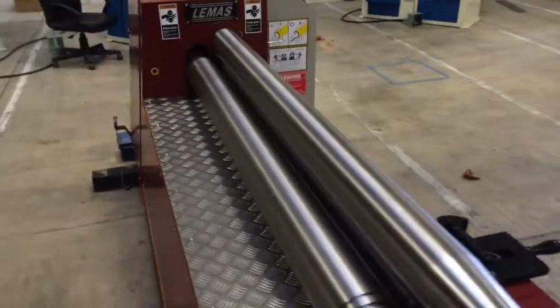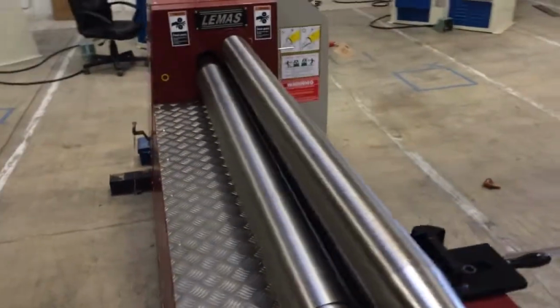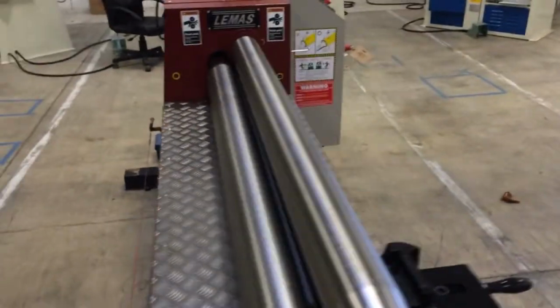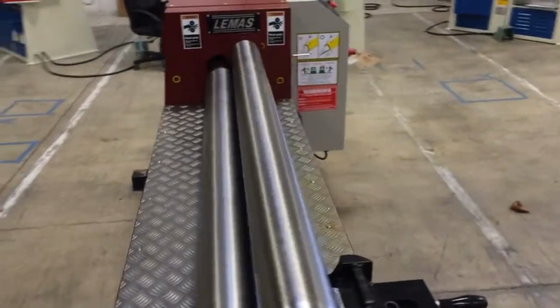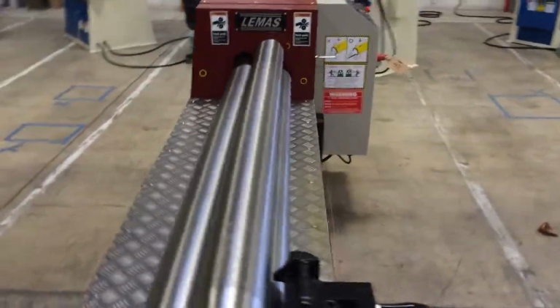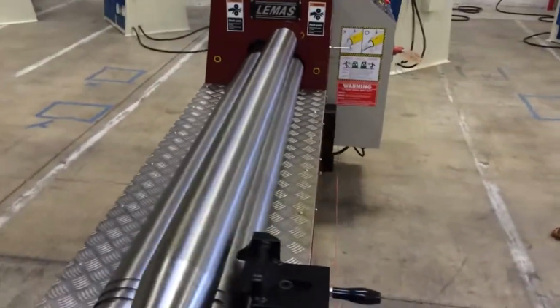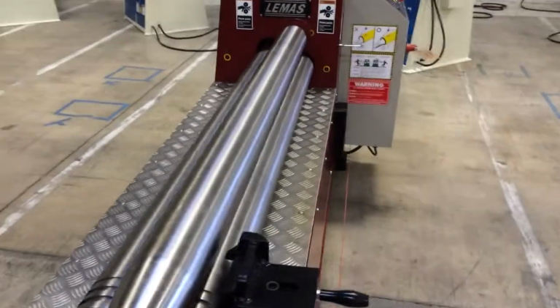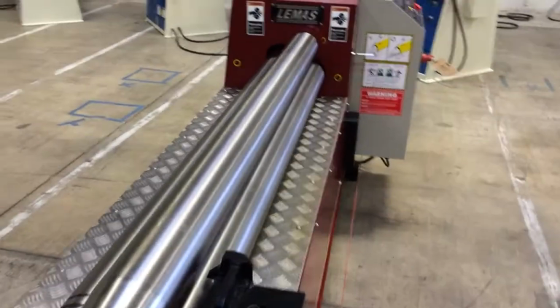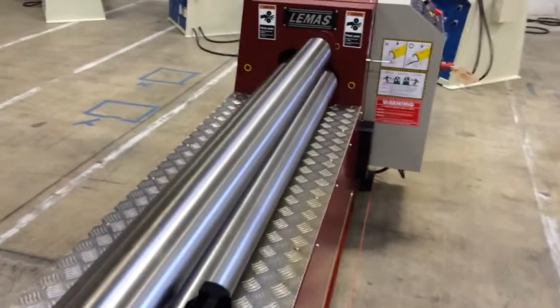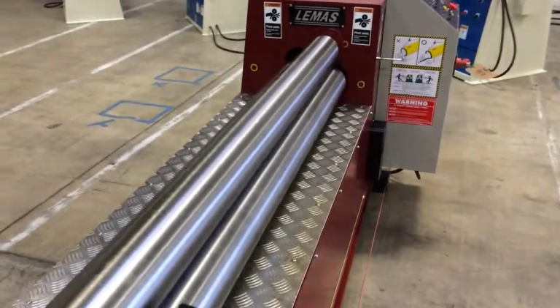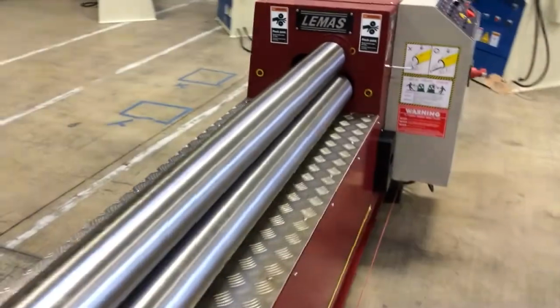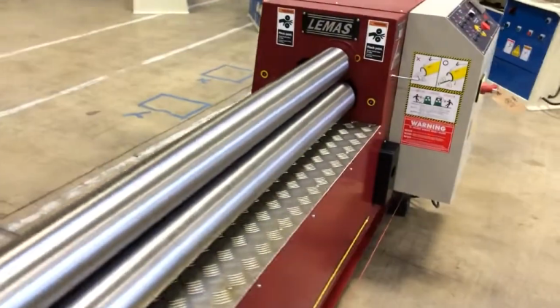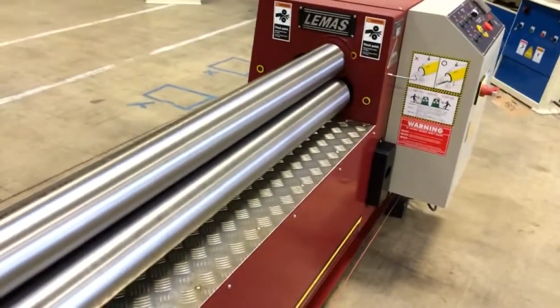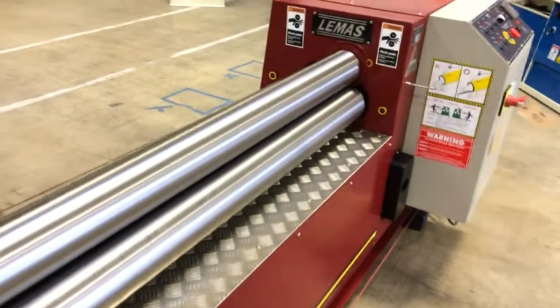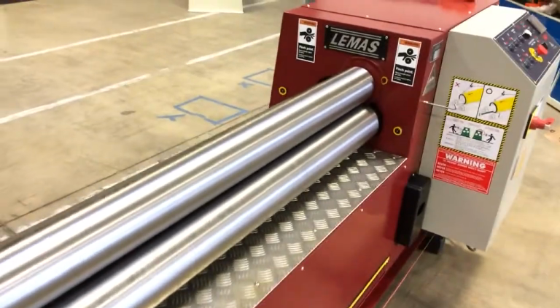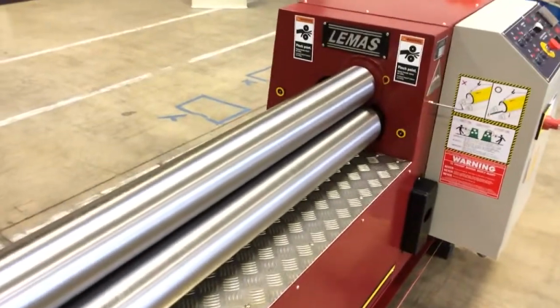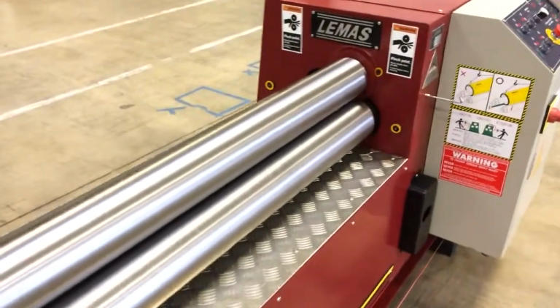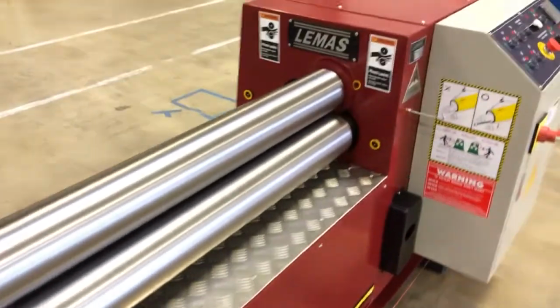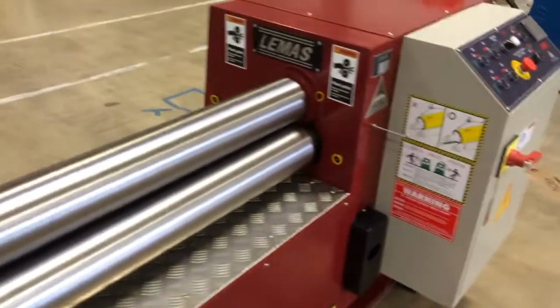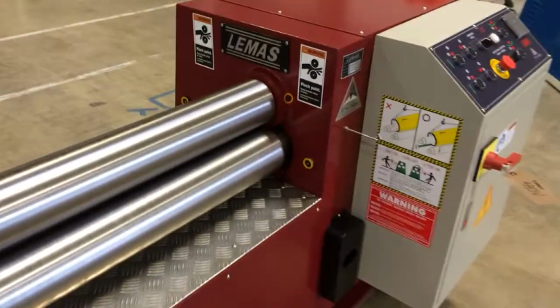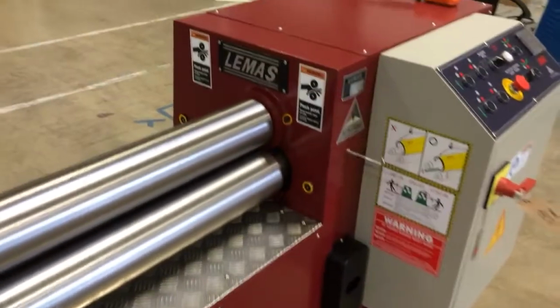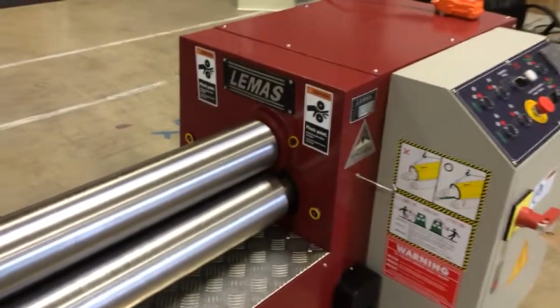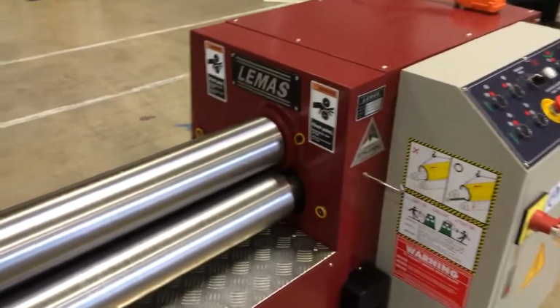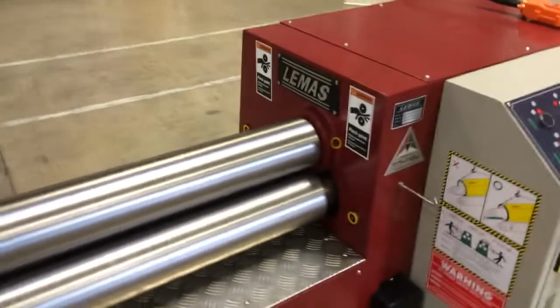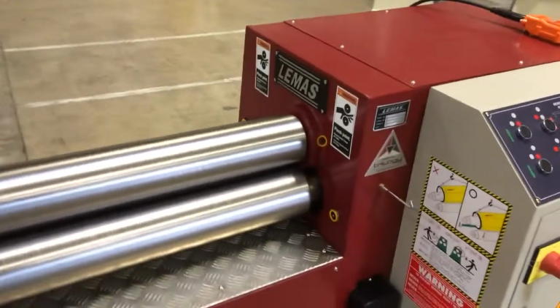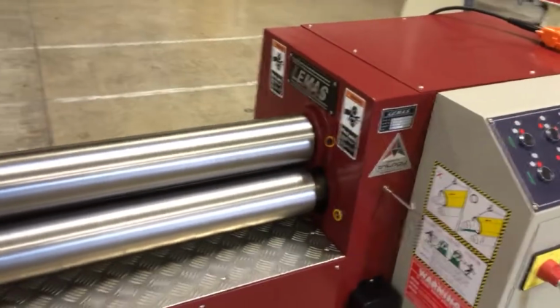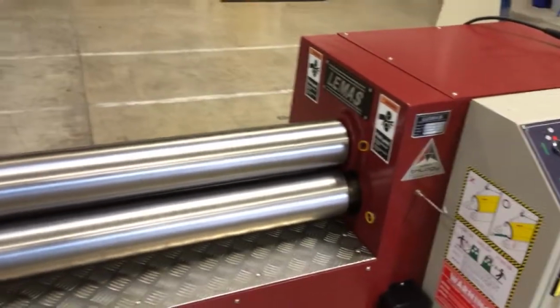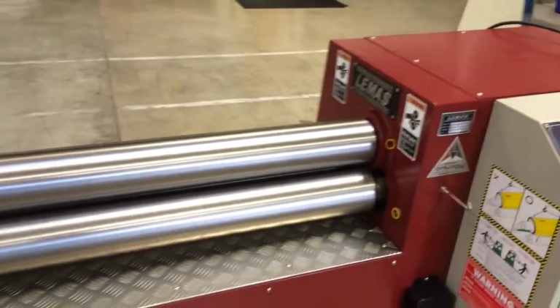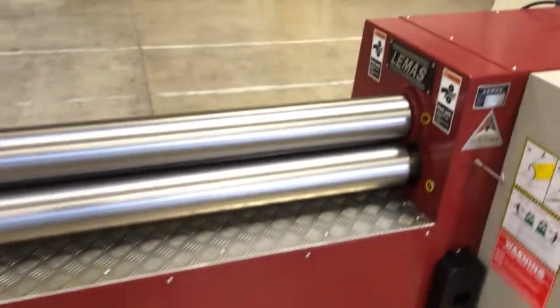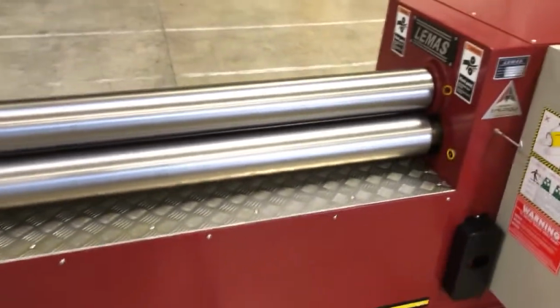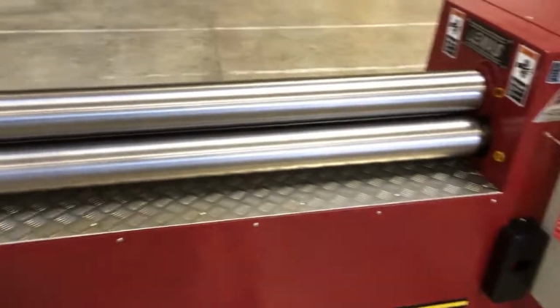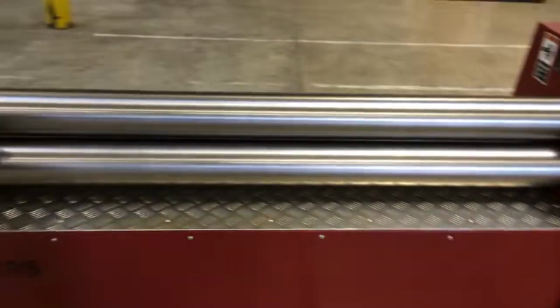The machine features three rollers, two of which are for pinching and the rear one for bending. Both the pinching and the bending are hydraulically controlled.